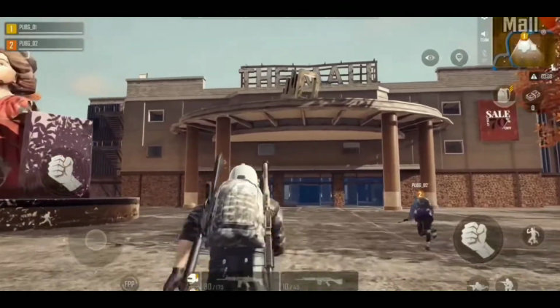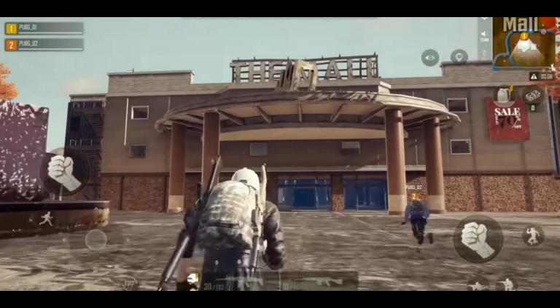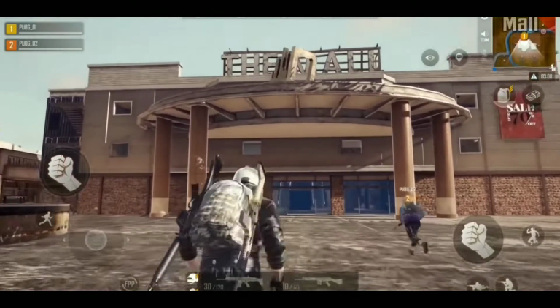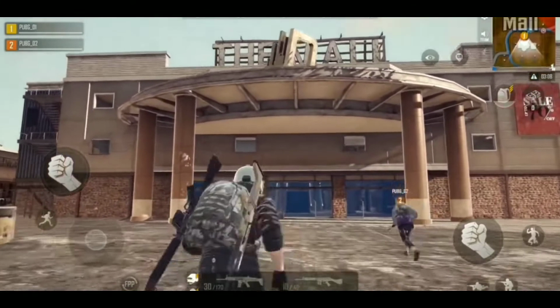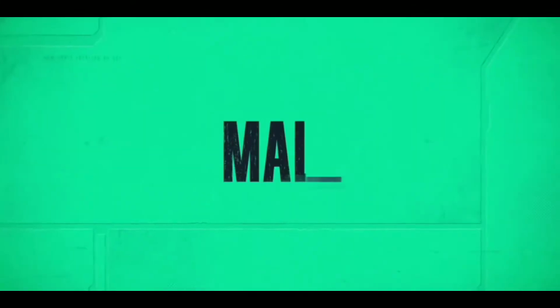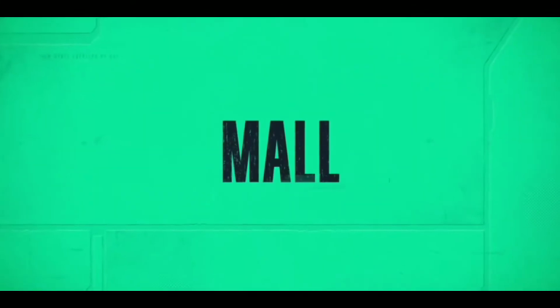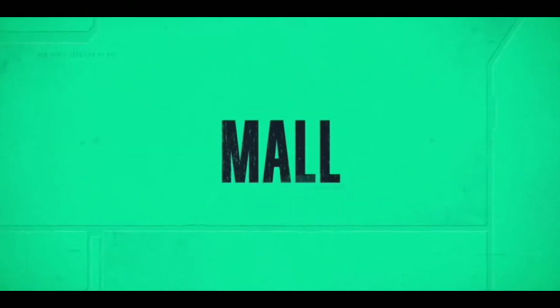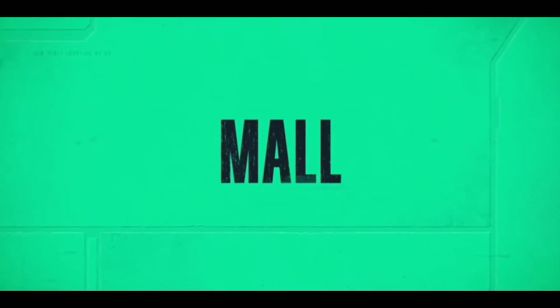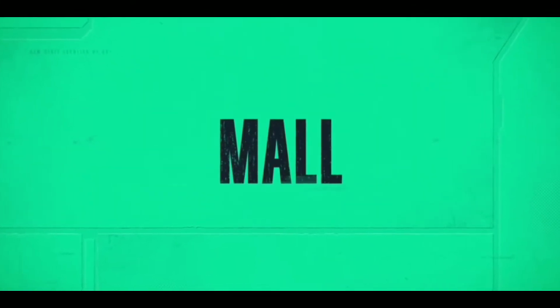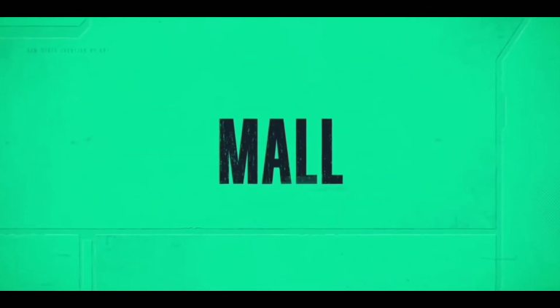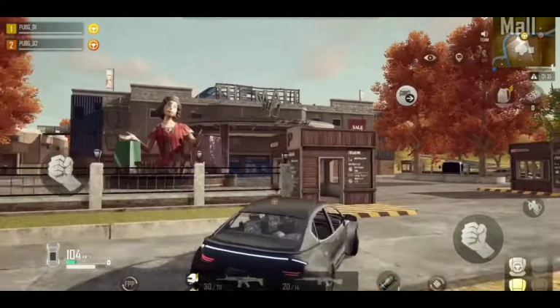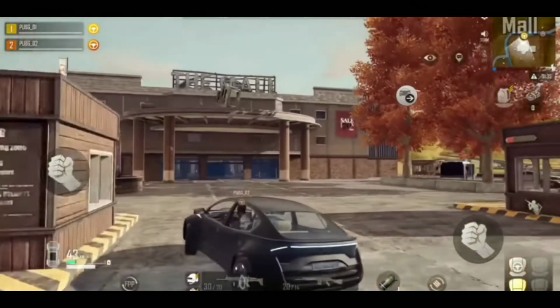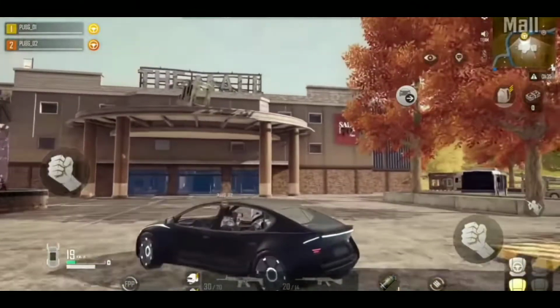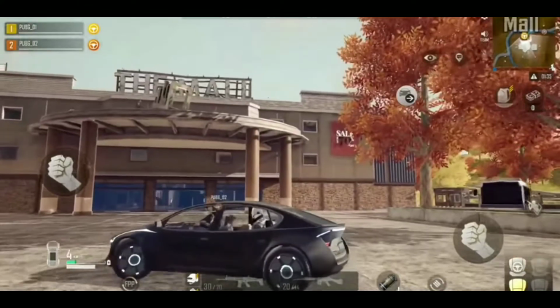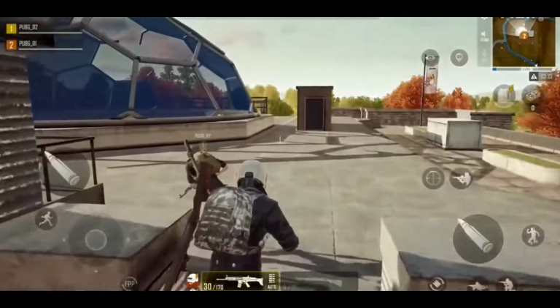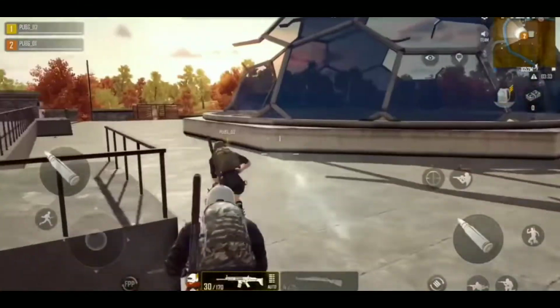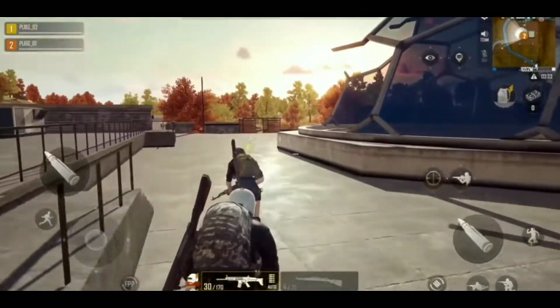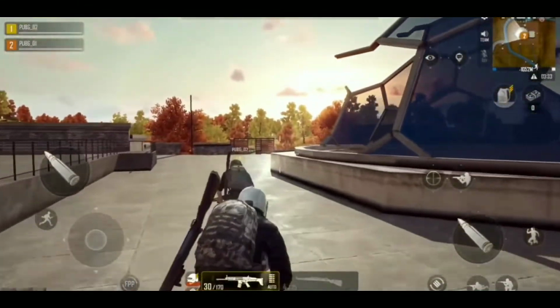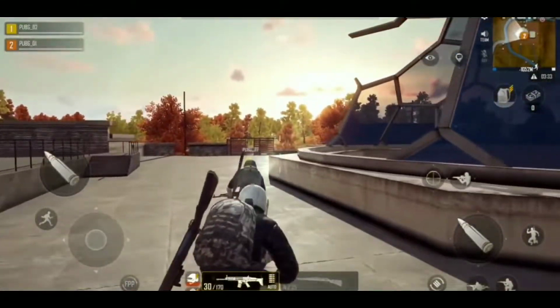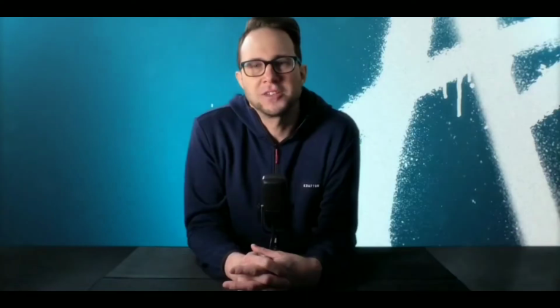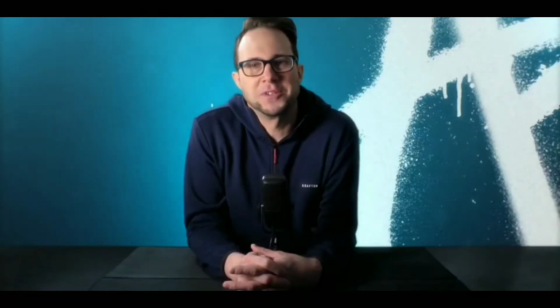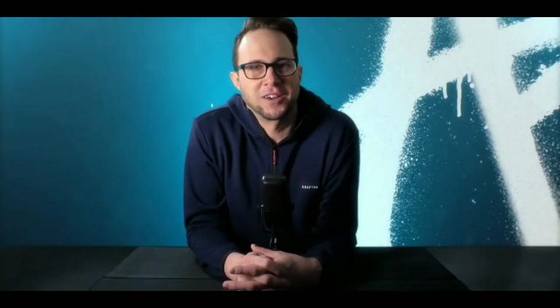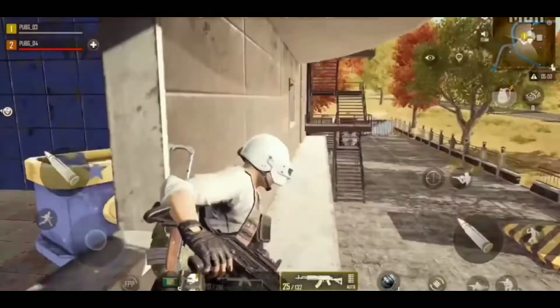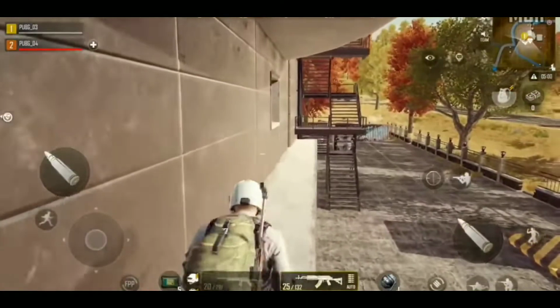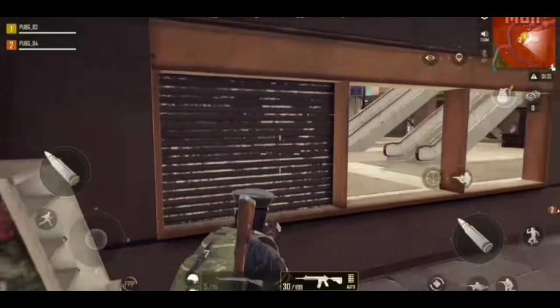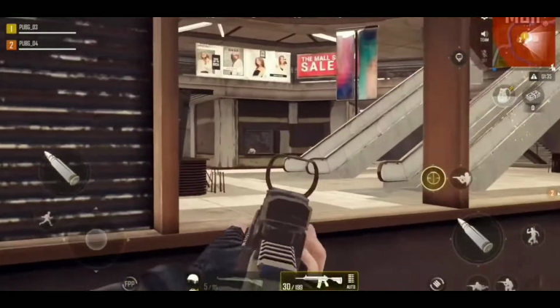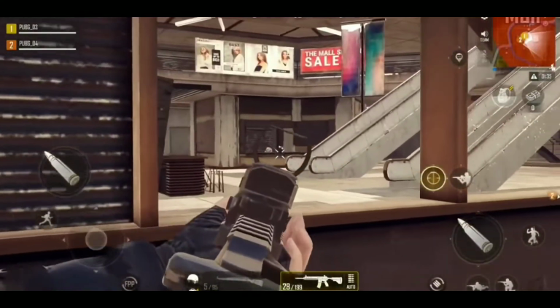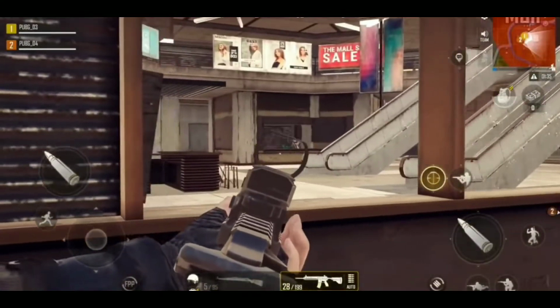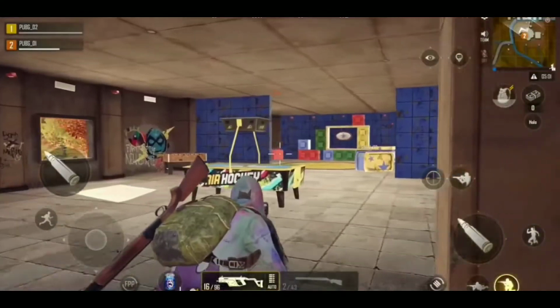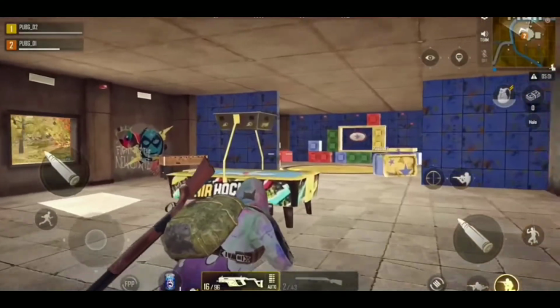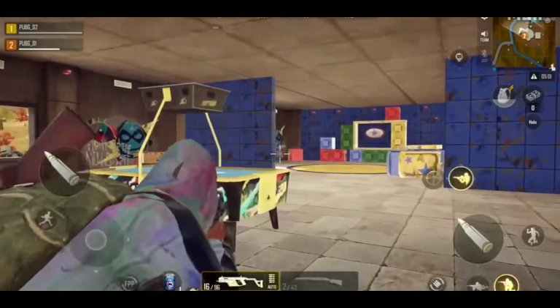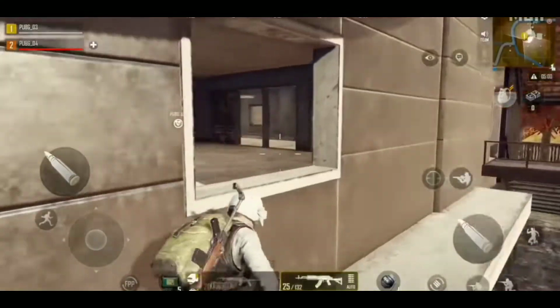The Mall features a similar dynamic to the Exhibit Hall with an open roof and wide spaces, but this location, it's all about positioning. Each store has its share of advantages and disadvantages to account for as you size up the competition.